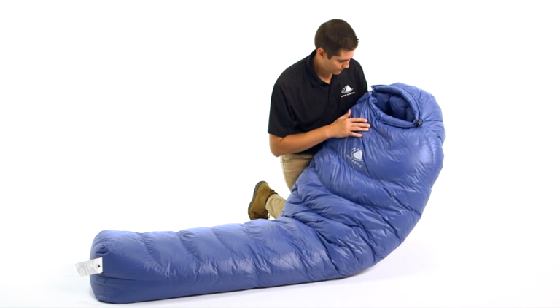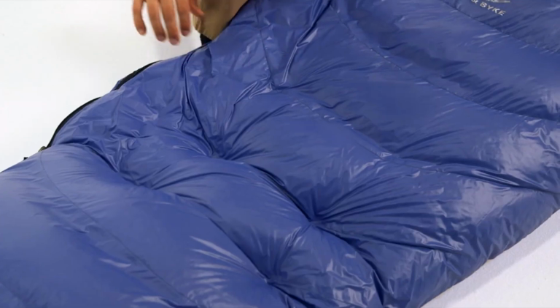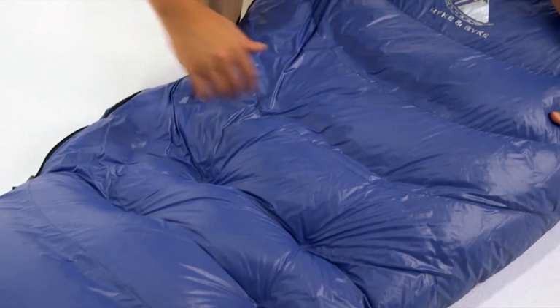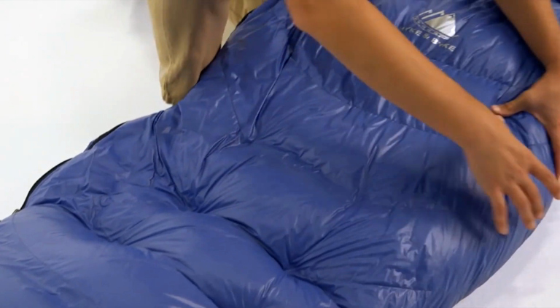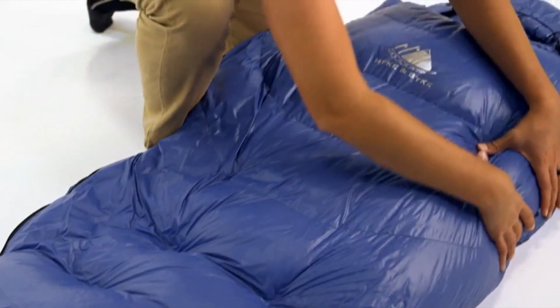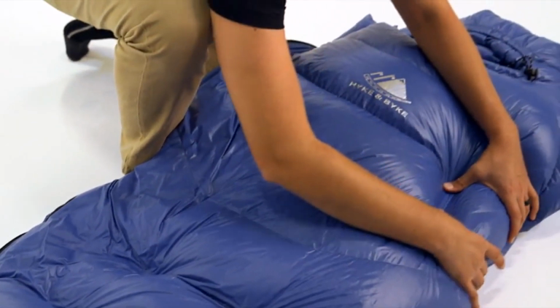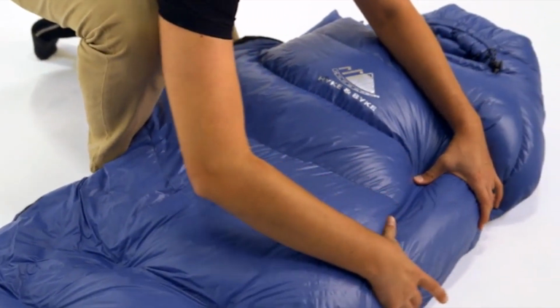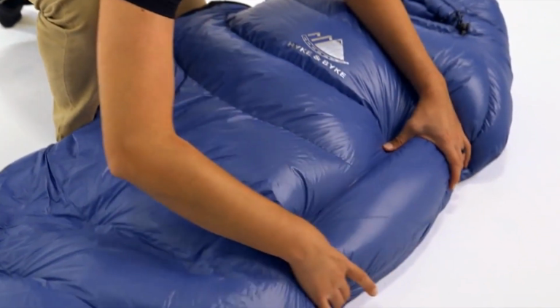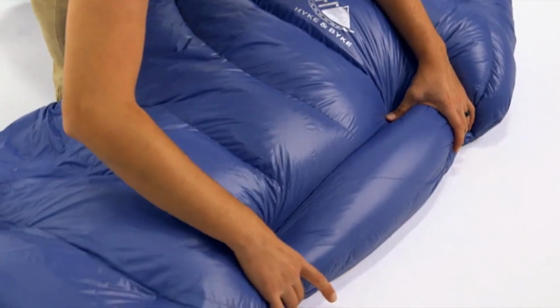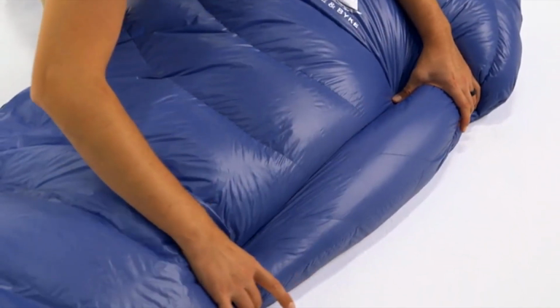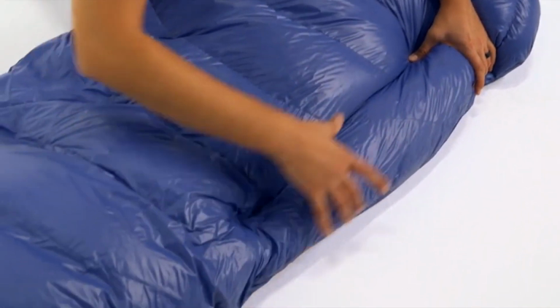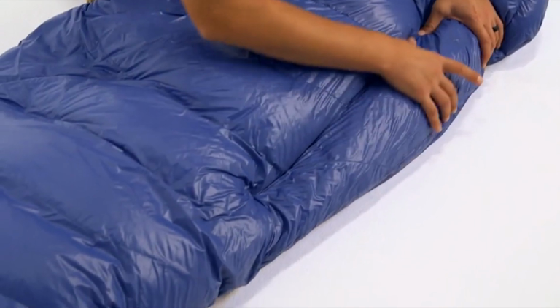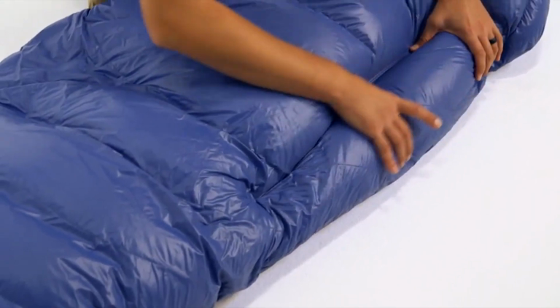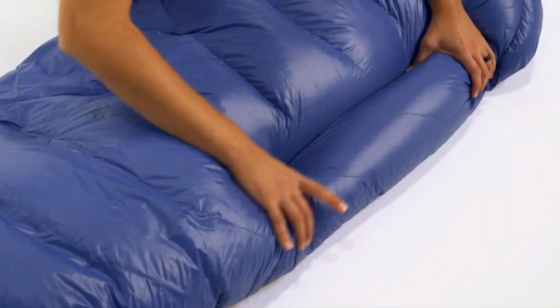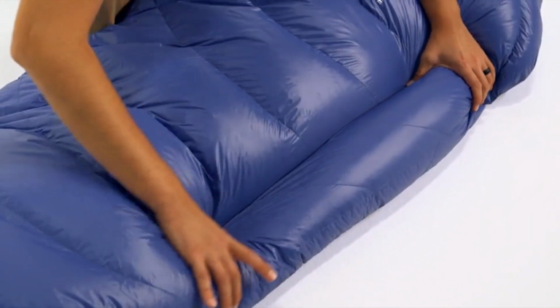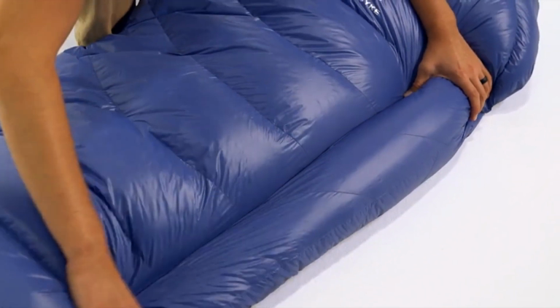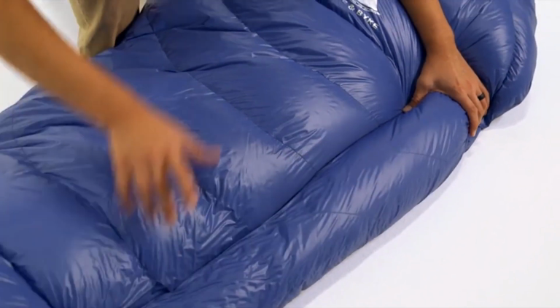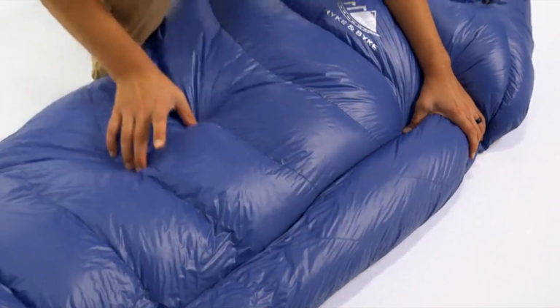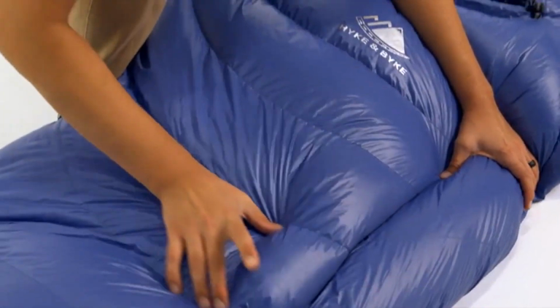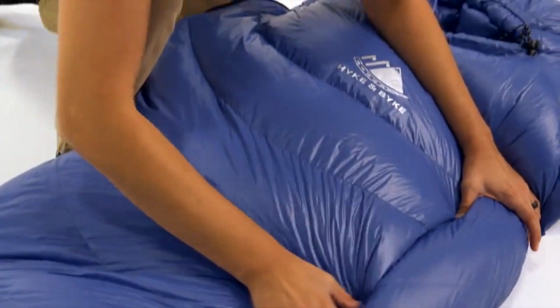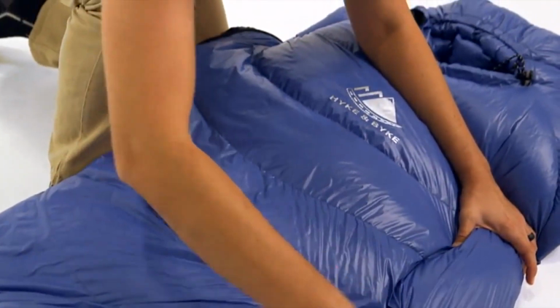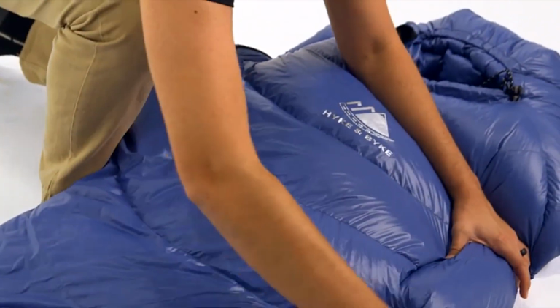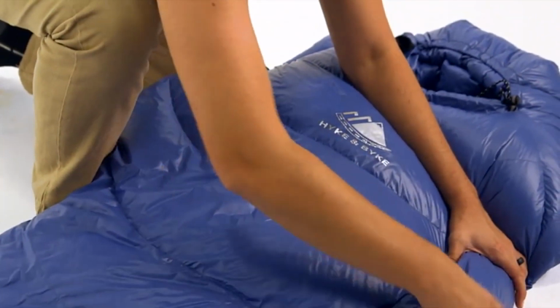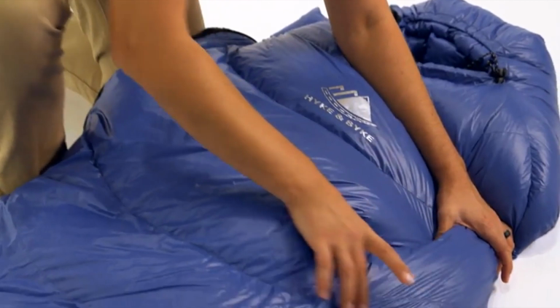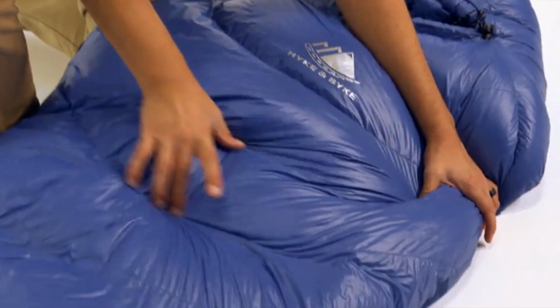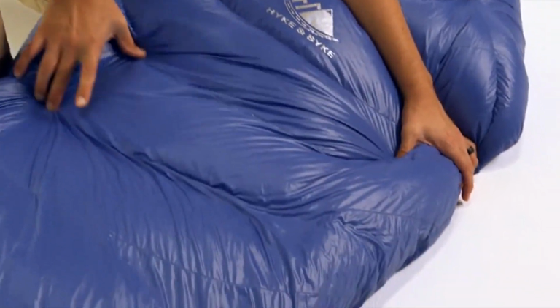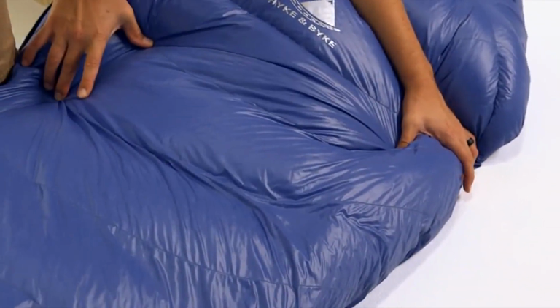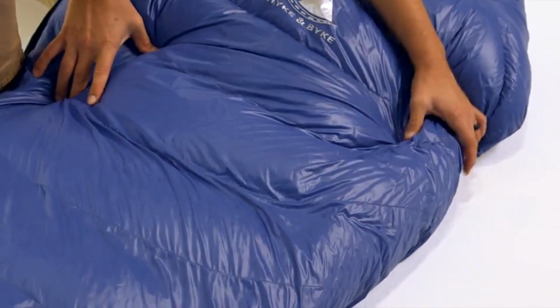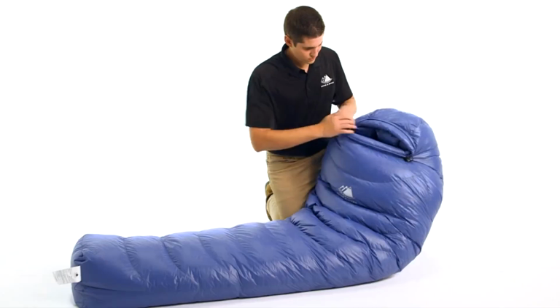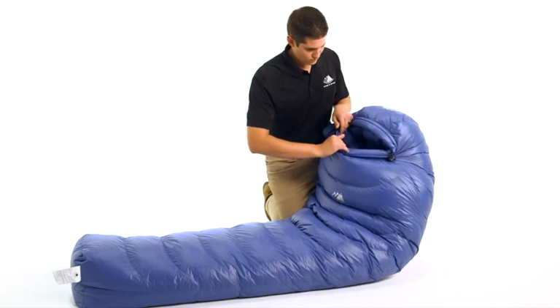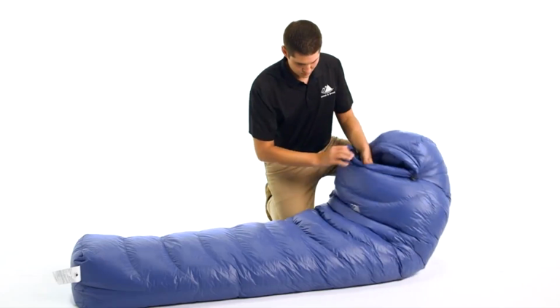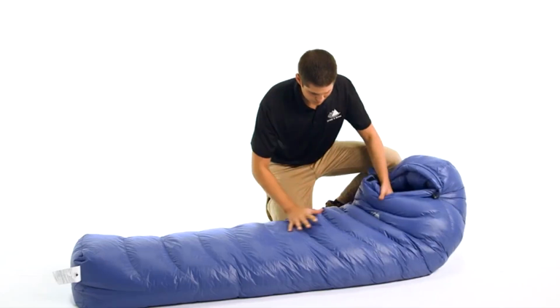Additionally, we added a small channel along the left side of the bag to allow you to transfer fill from one baffle to another. This means you can customize your bag to place the down insulation where you need it most for ideal comfort while optimizing size and weight.